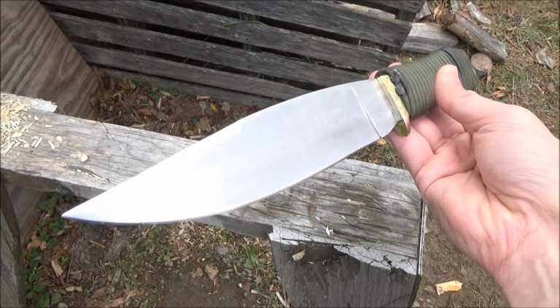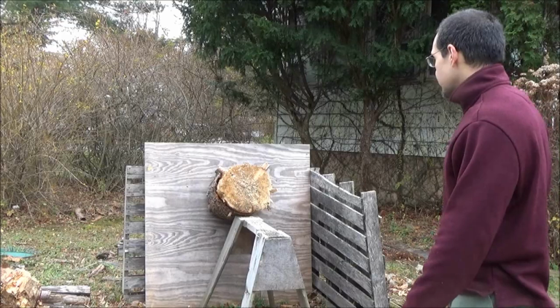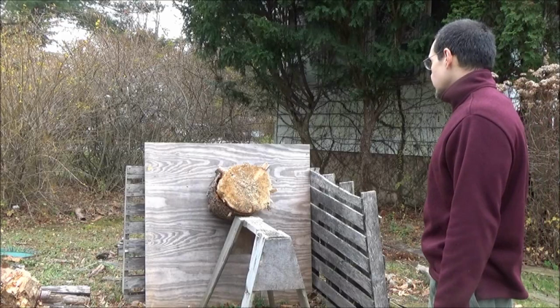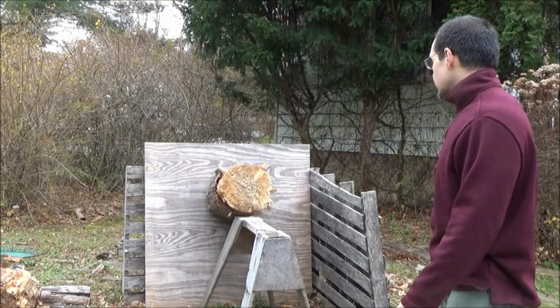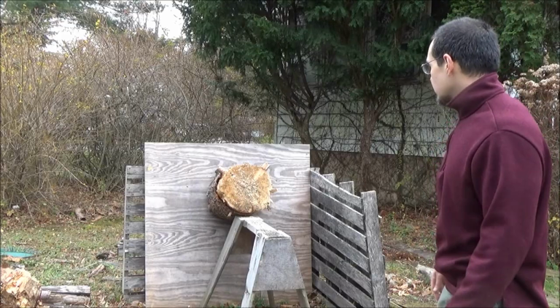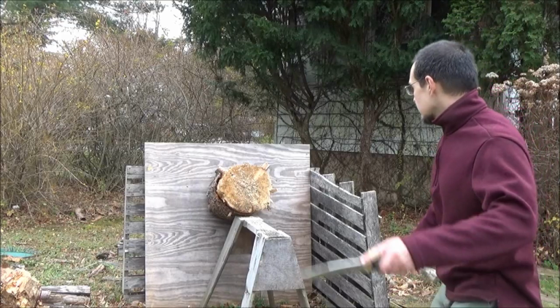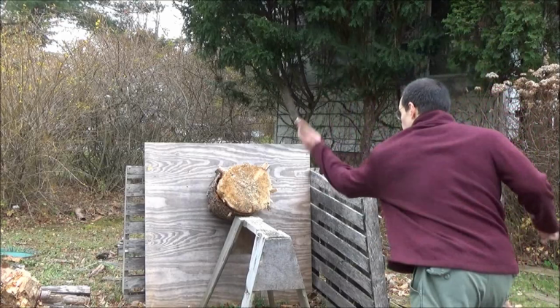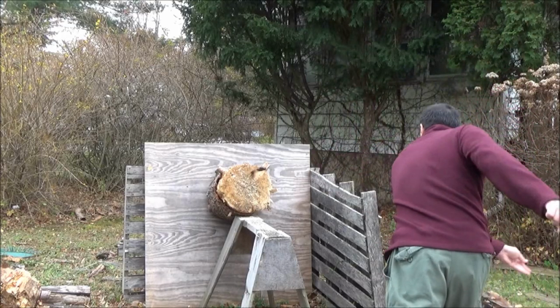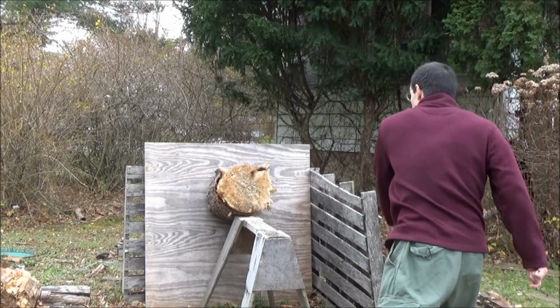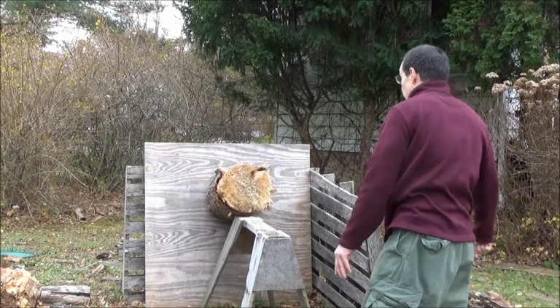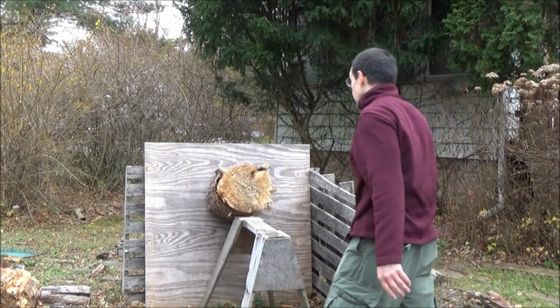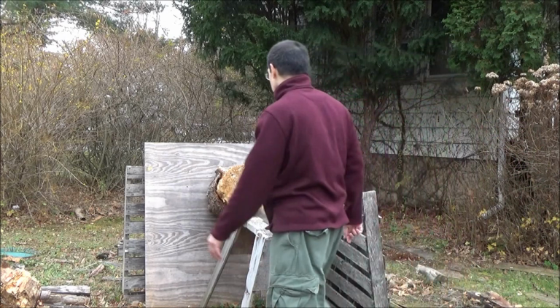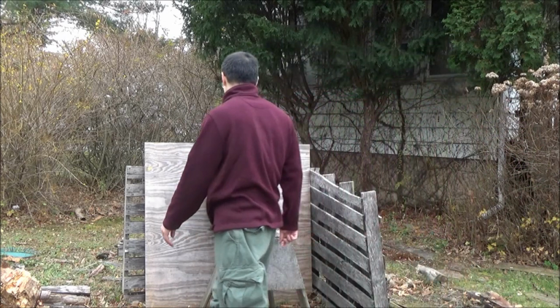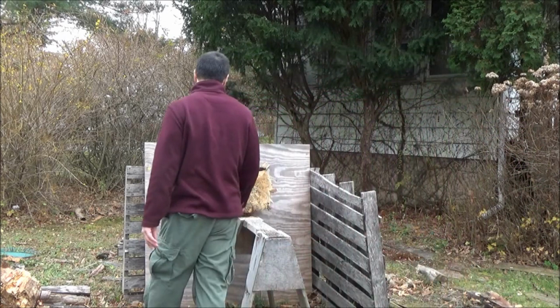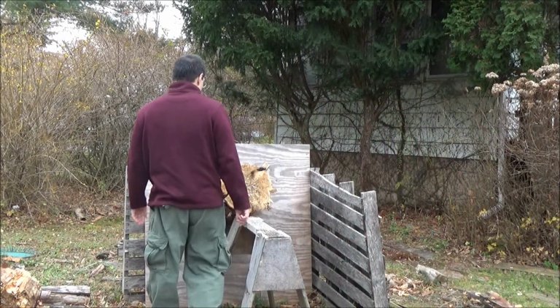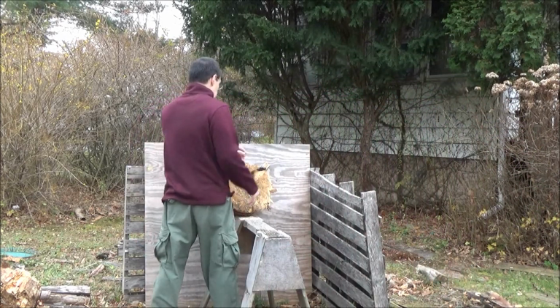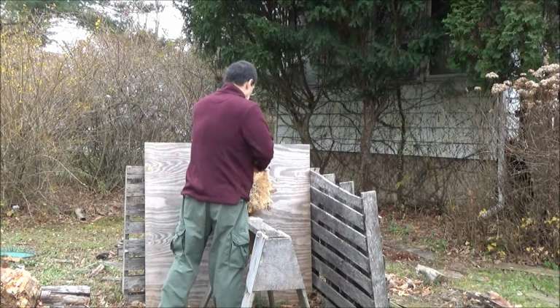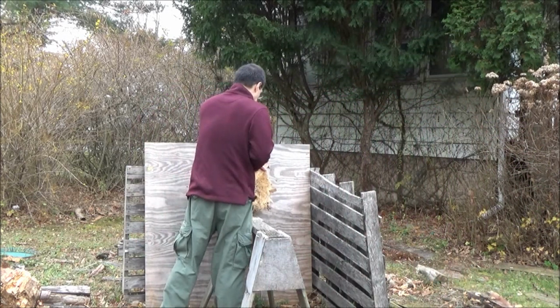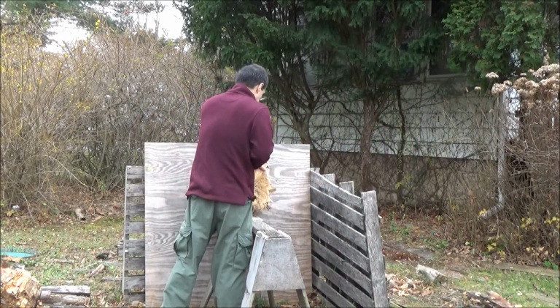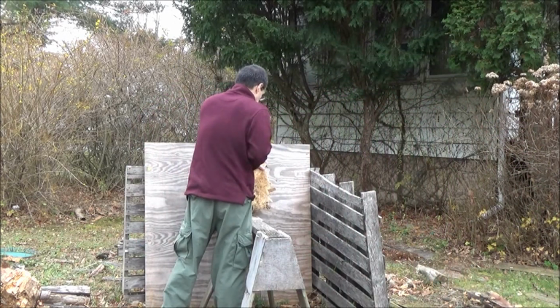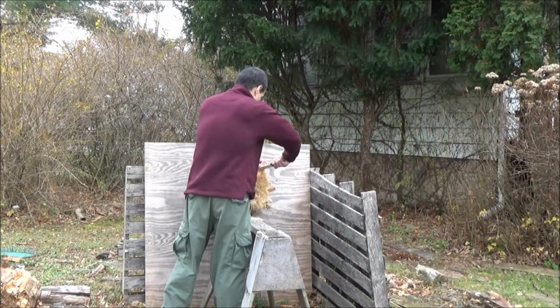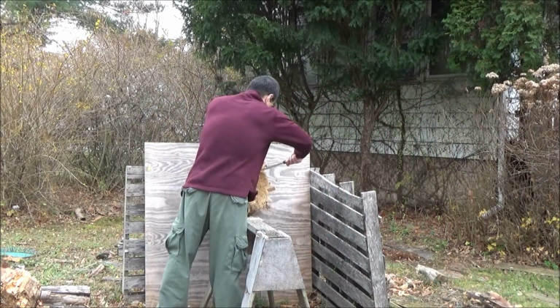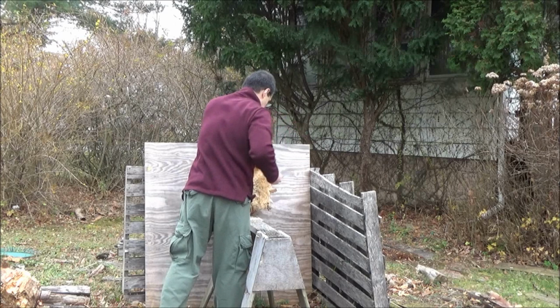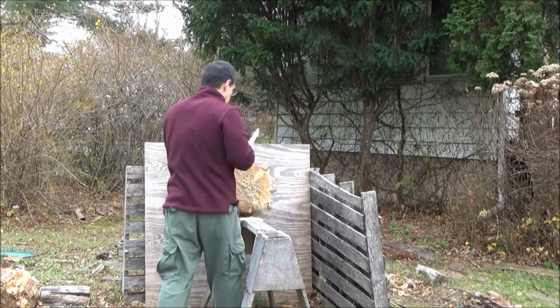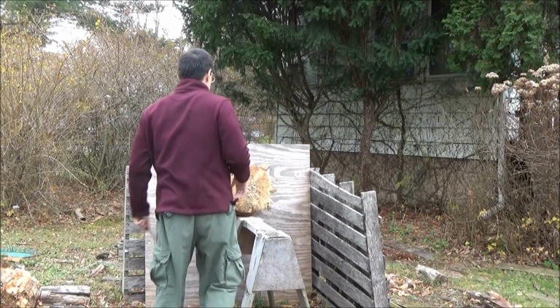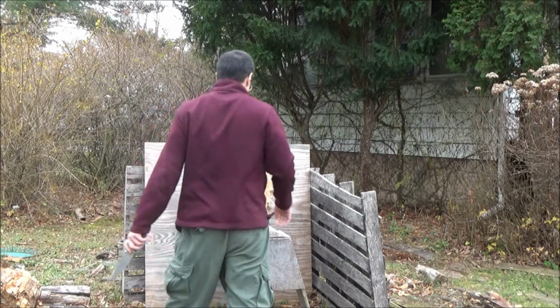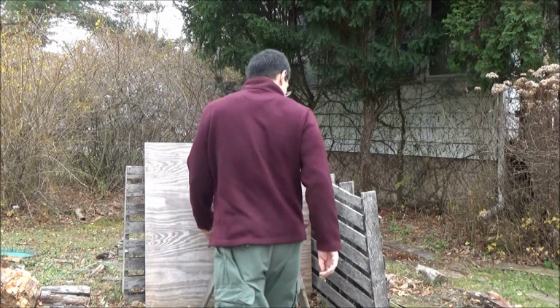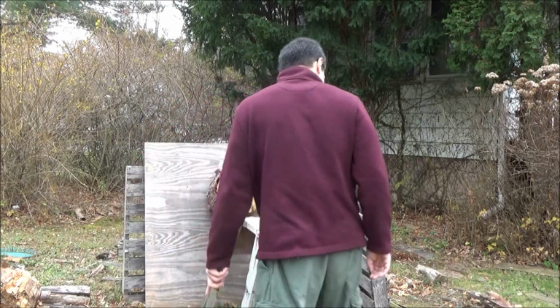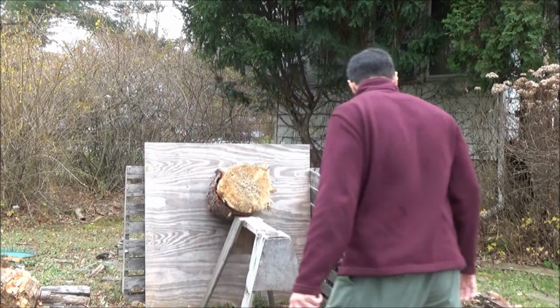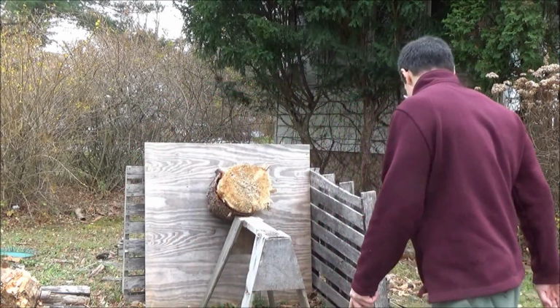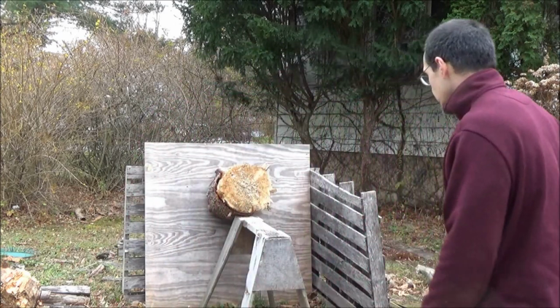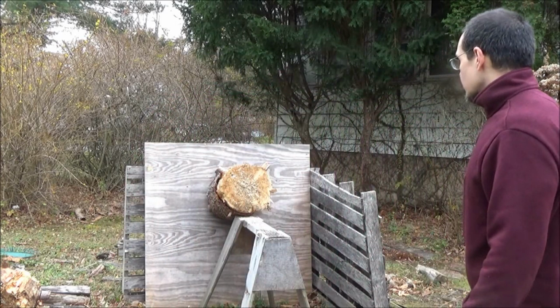Do you want to see how it throws? There you go. If I miss, I miss. If I hit, I hit.